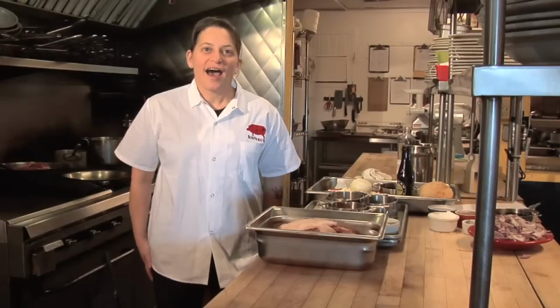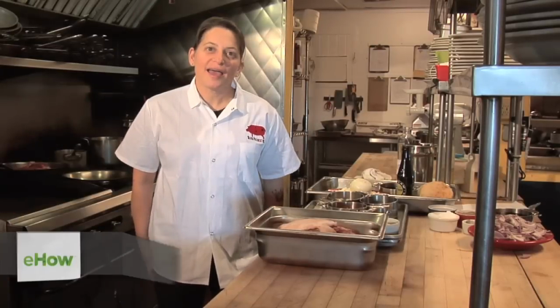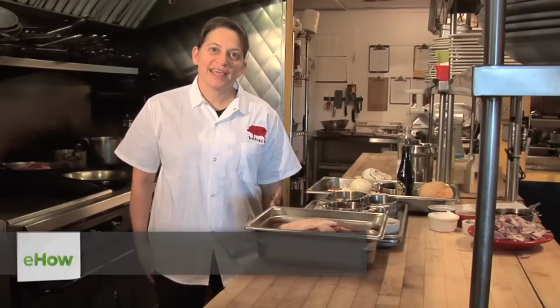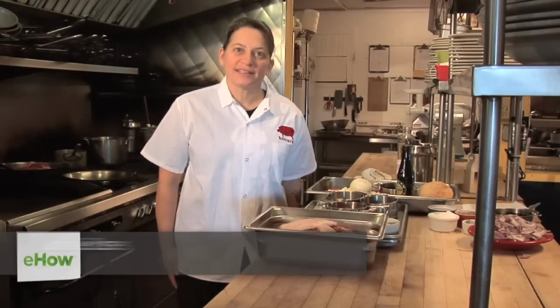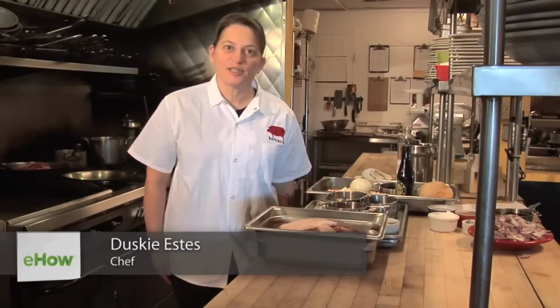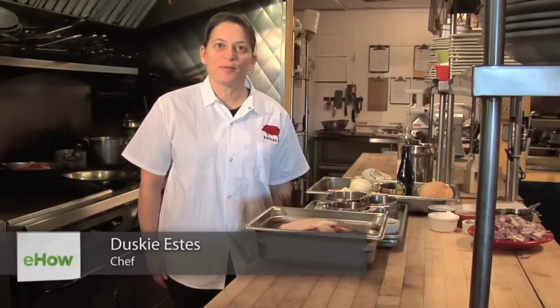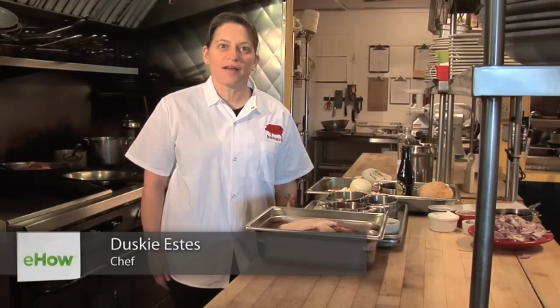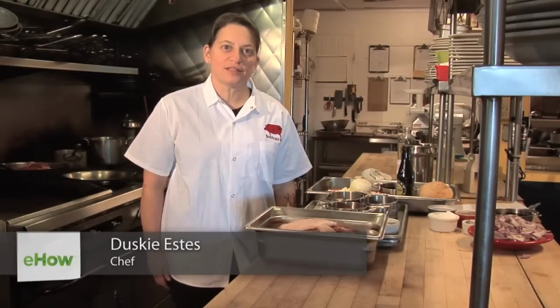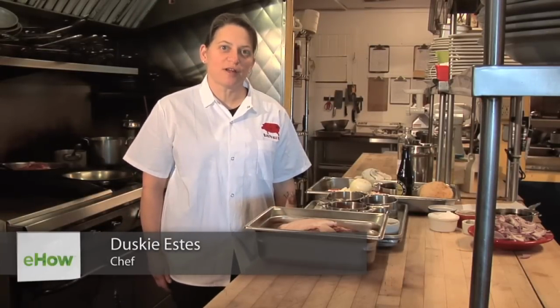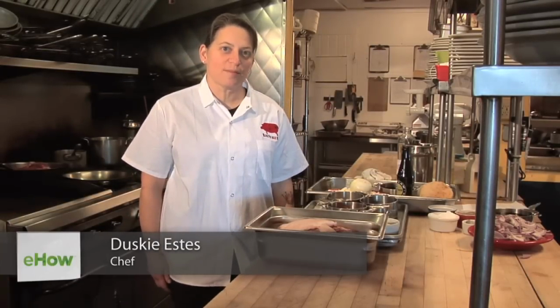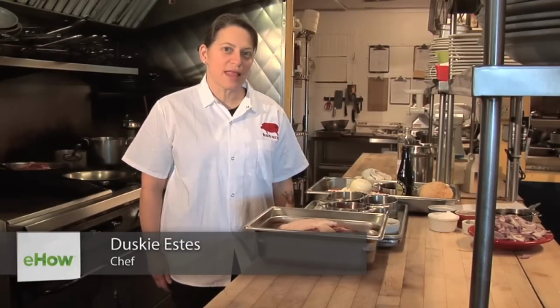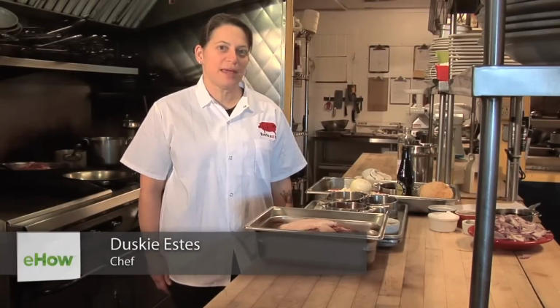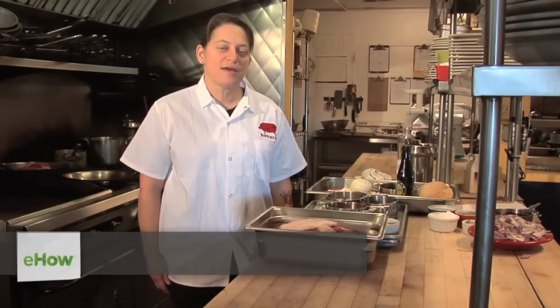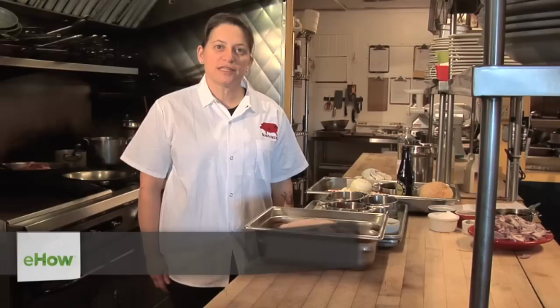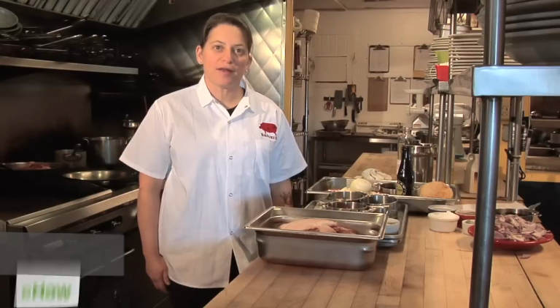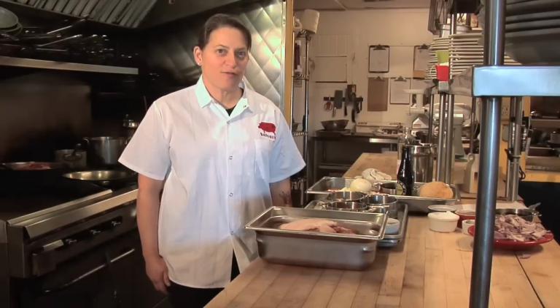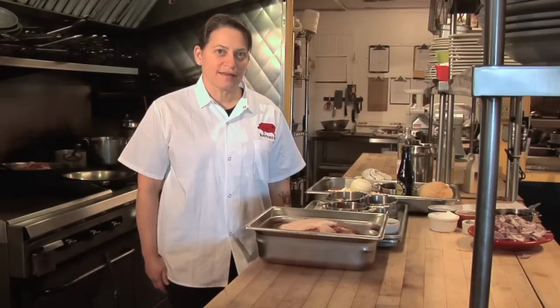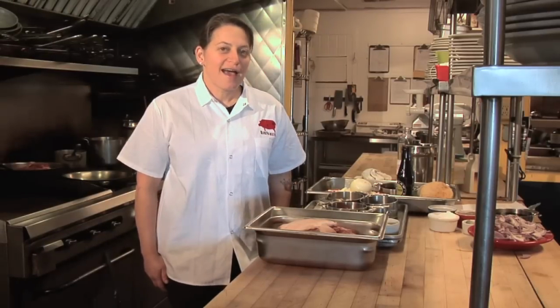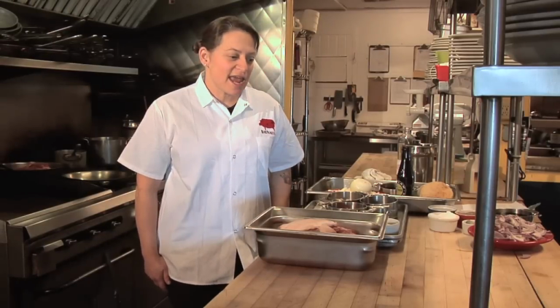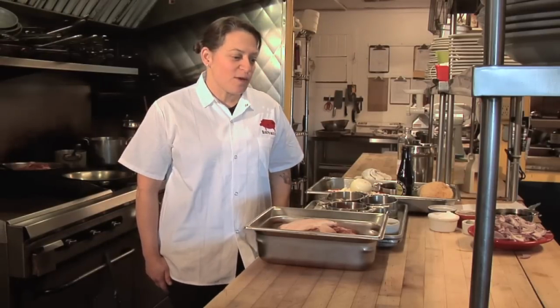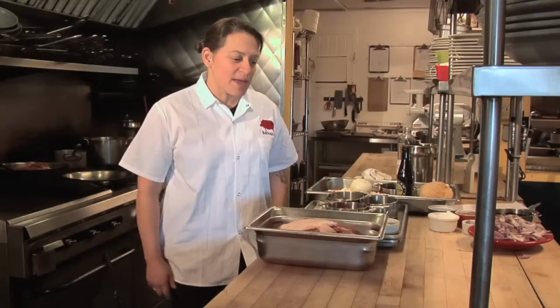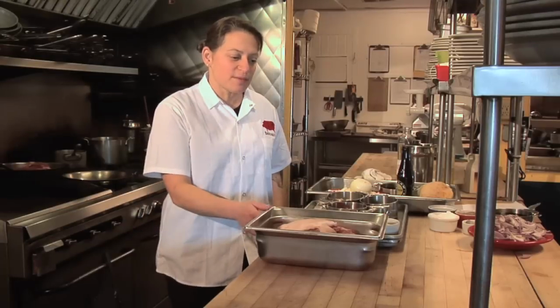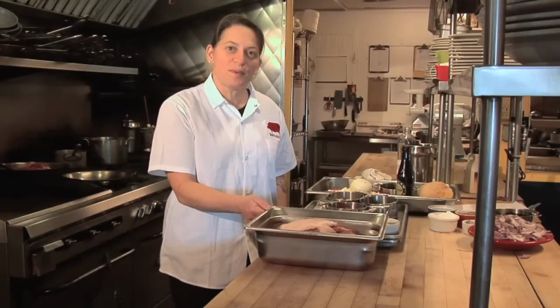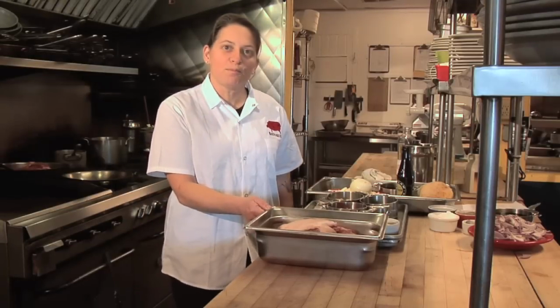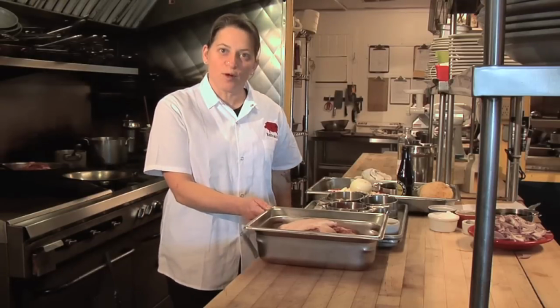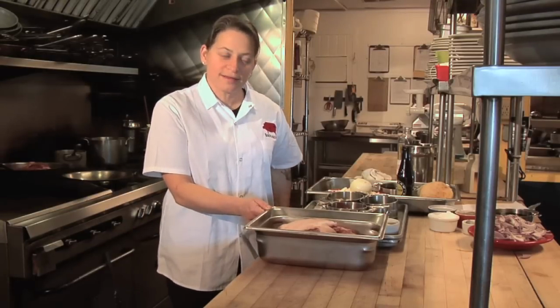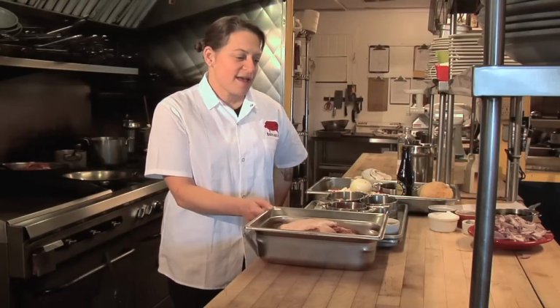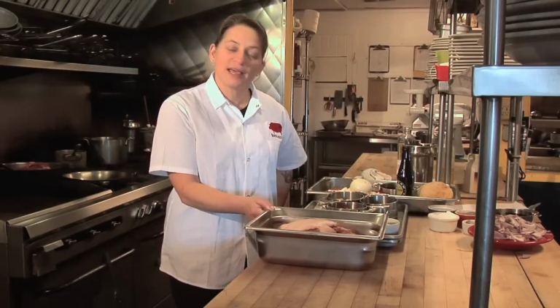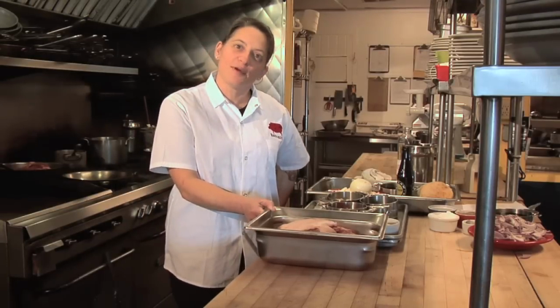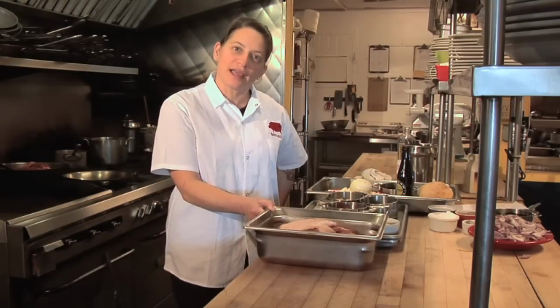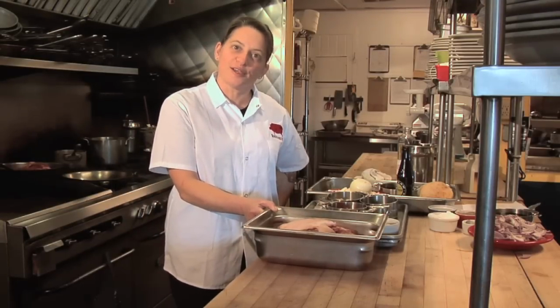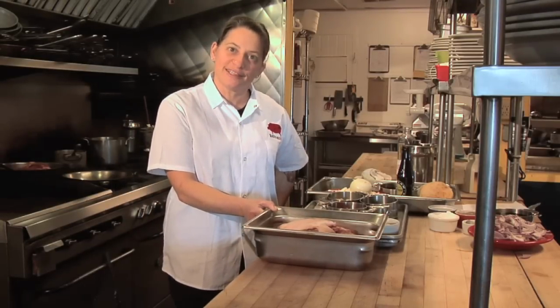Hi, I'm Dusky Estes, co-chef proprietor of Zazu Restaurant and Farm and Black Pig Meat Co. in Sonoma County, California. Today, we are going to make some root beer pulled pork because I'm the queen of pork and I'm going to show you how it's done.